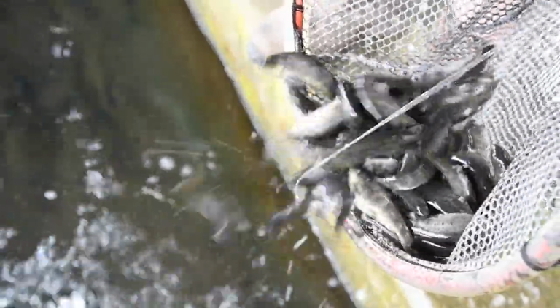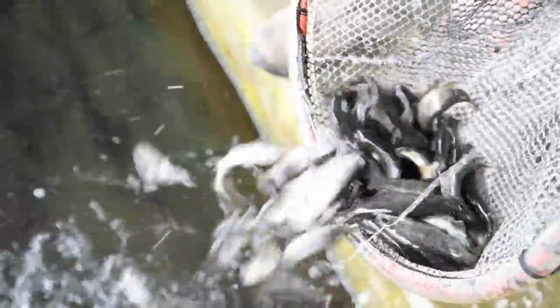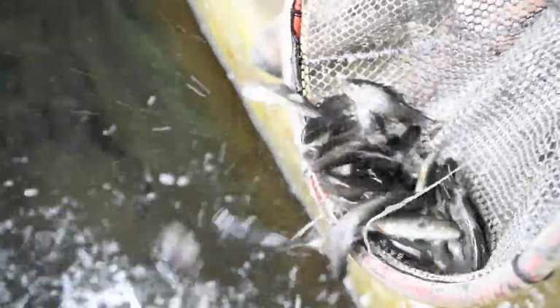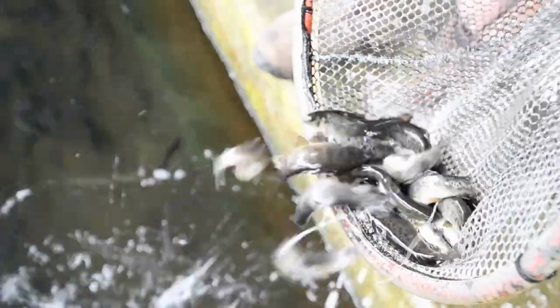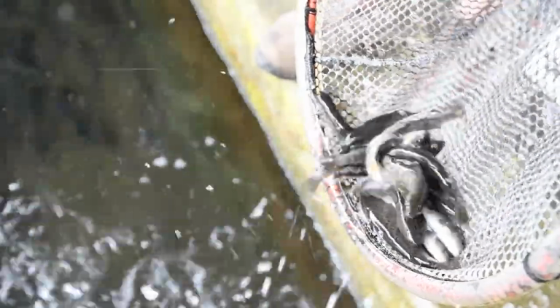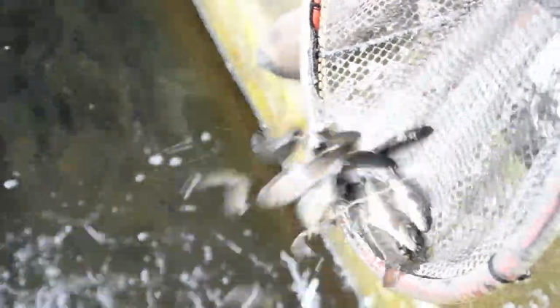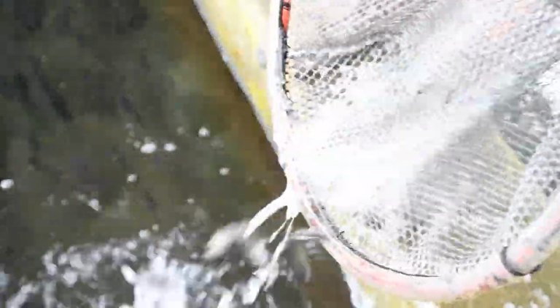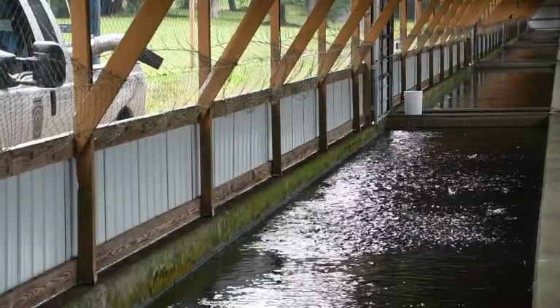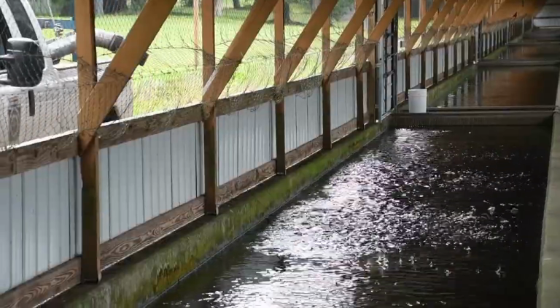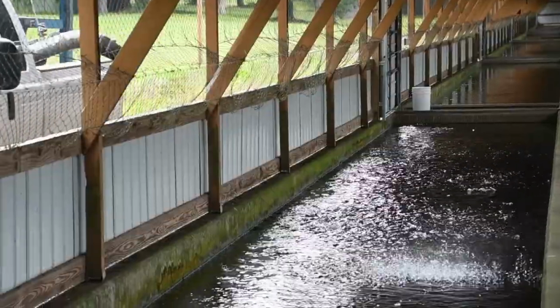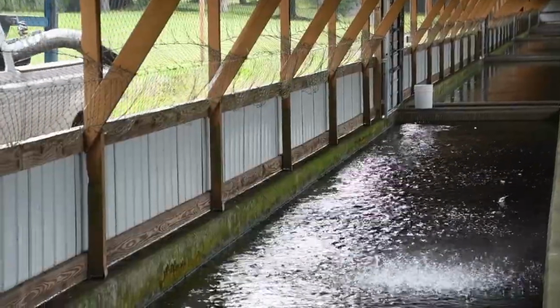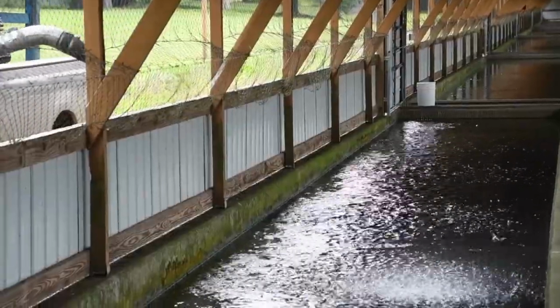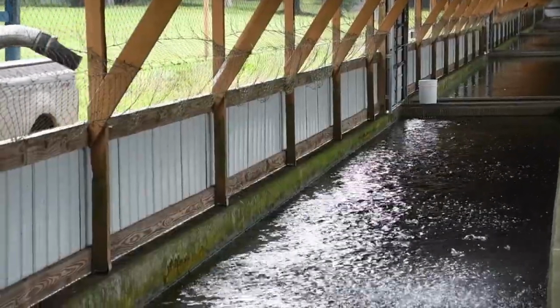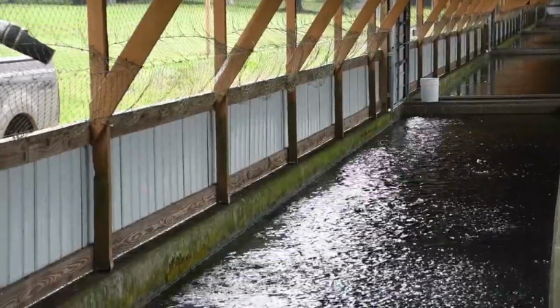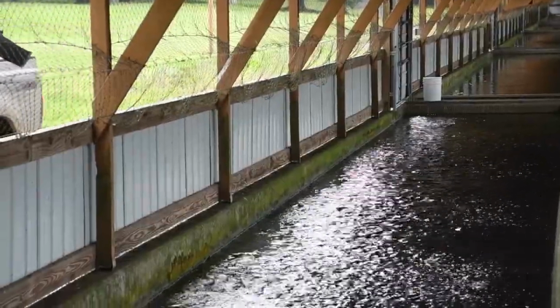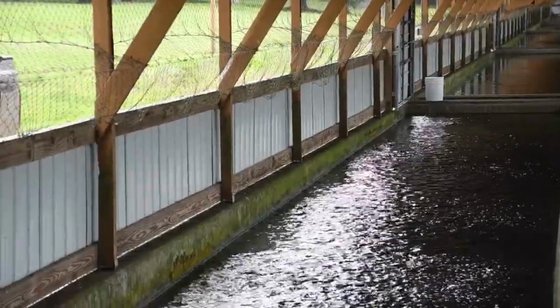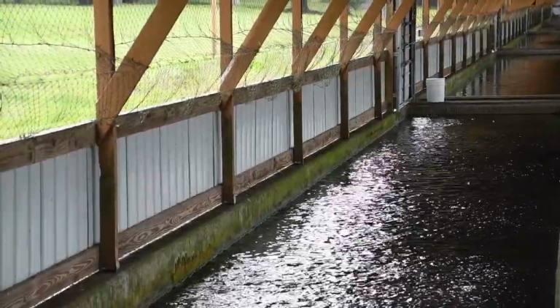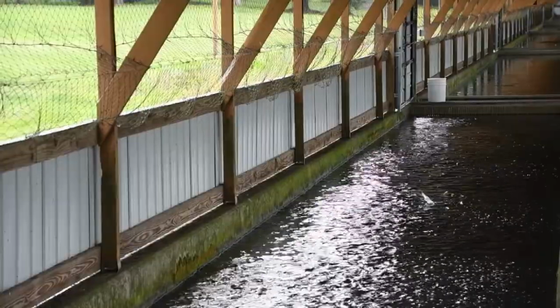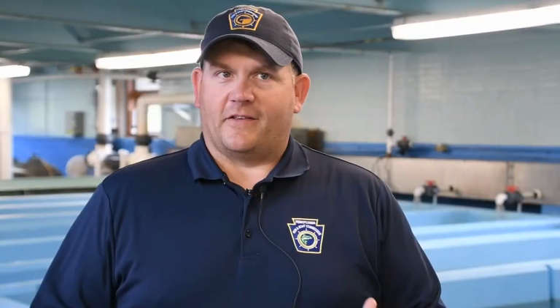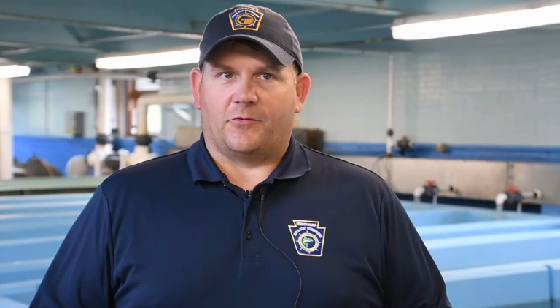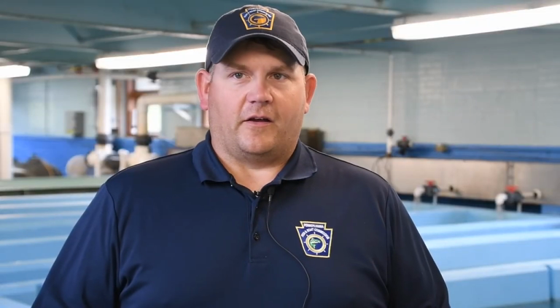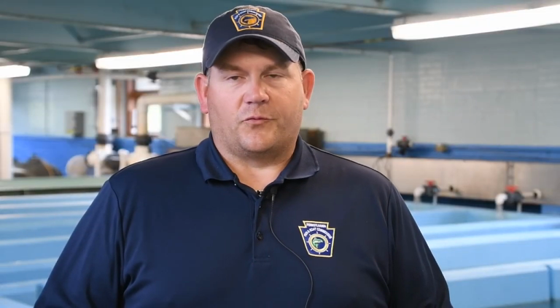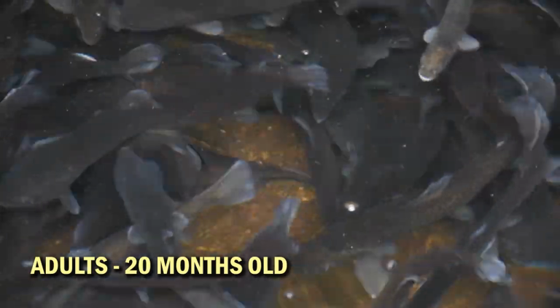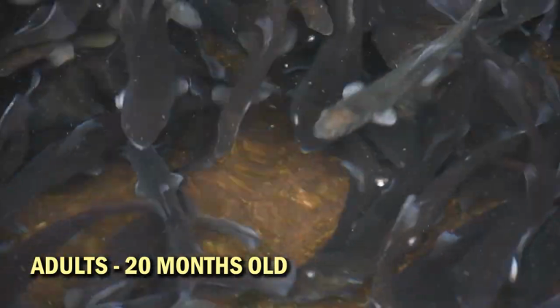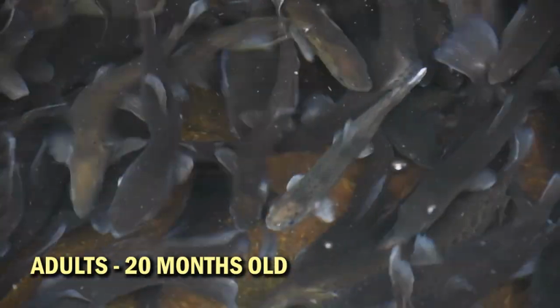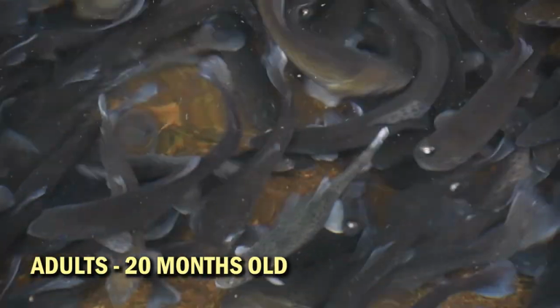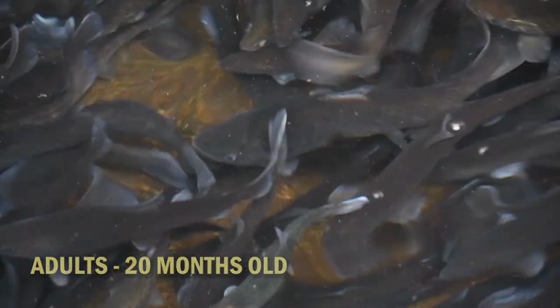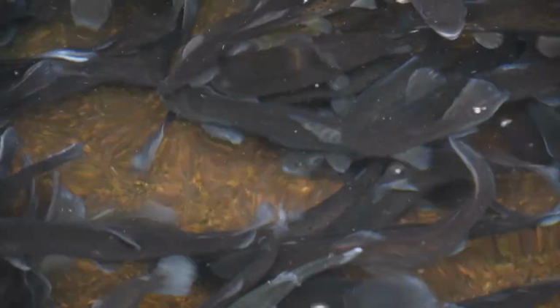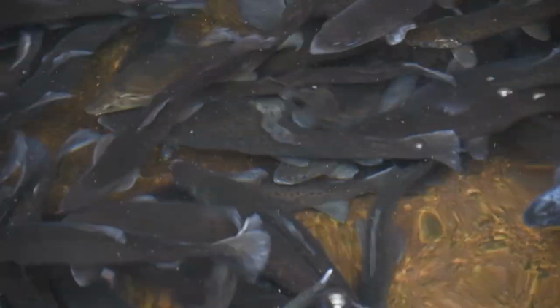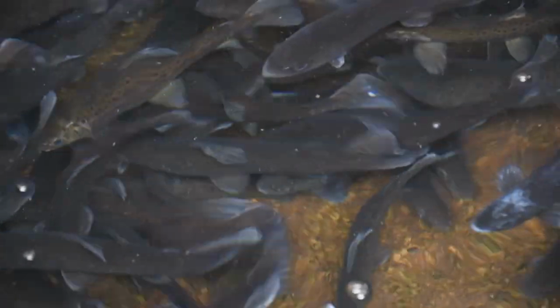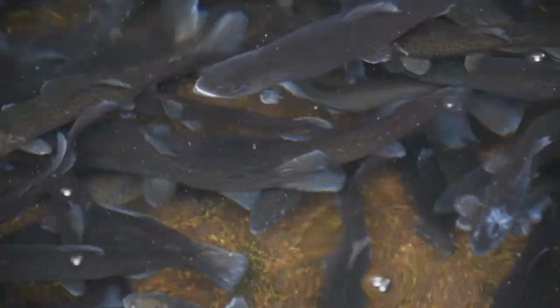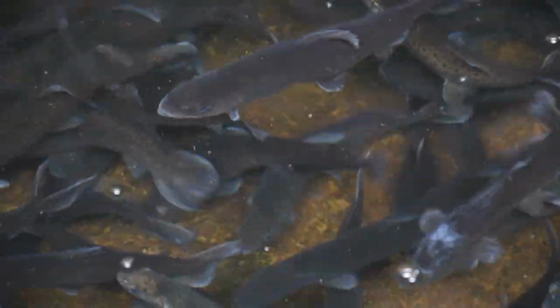And those brown trout adults gain a lot of weight. They might only be 10 or 11 inches long, but they'll weigh the same as what a 12- or 13-inch rainbow might weigh. The anglers really like them. I like them too, because I fish for them.